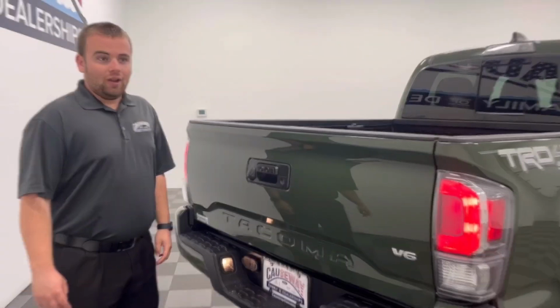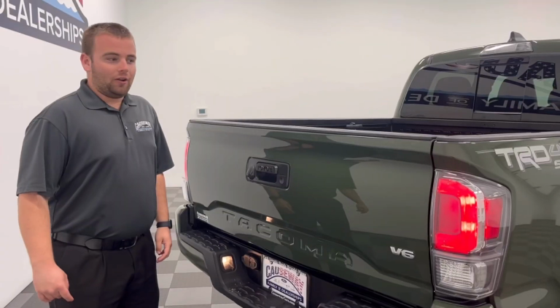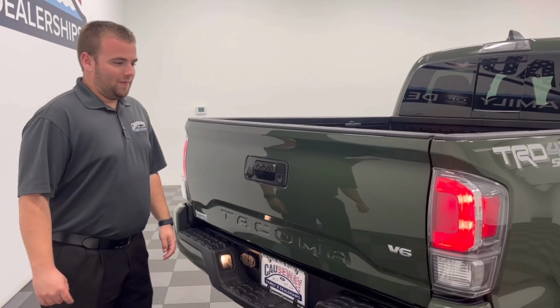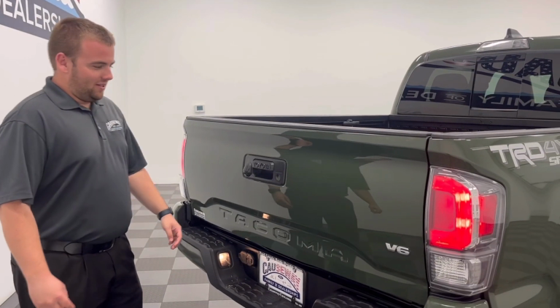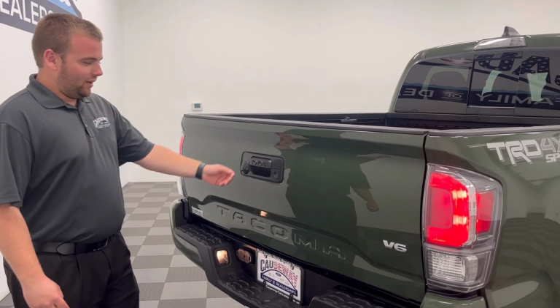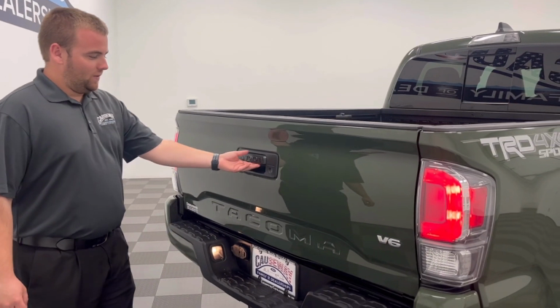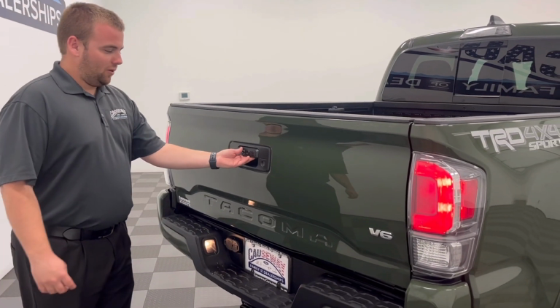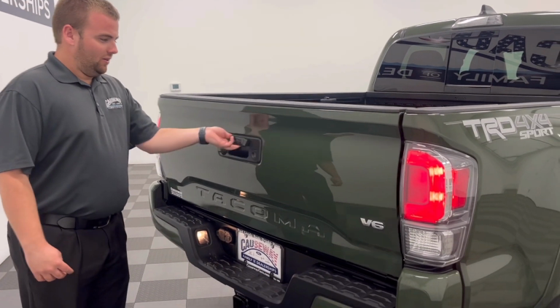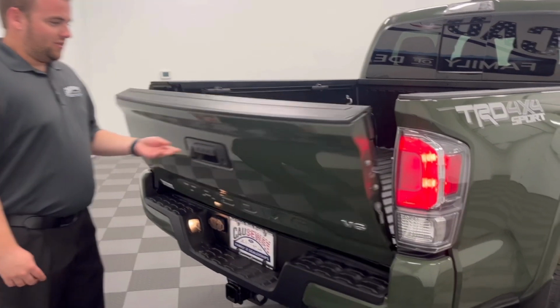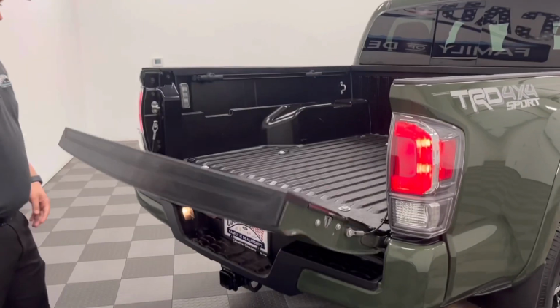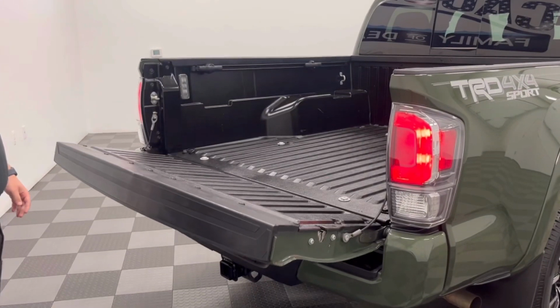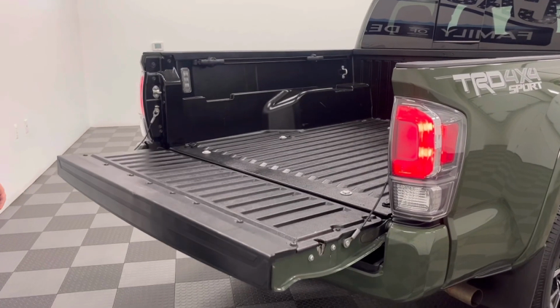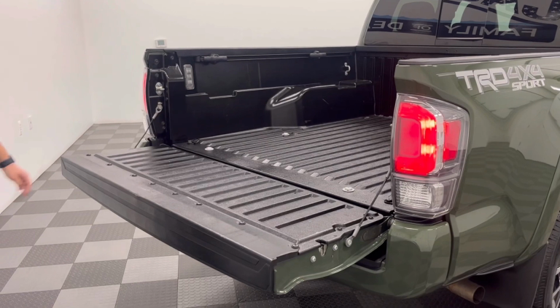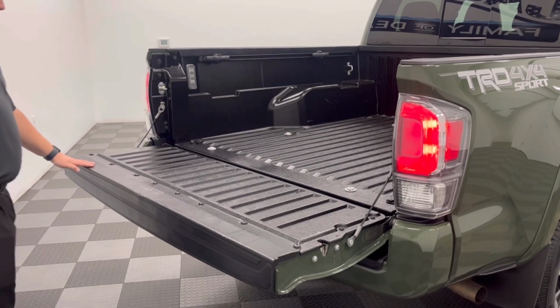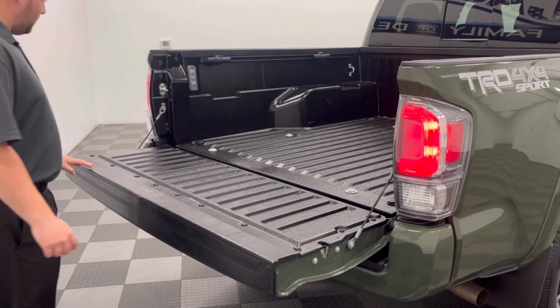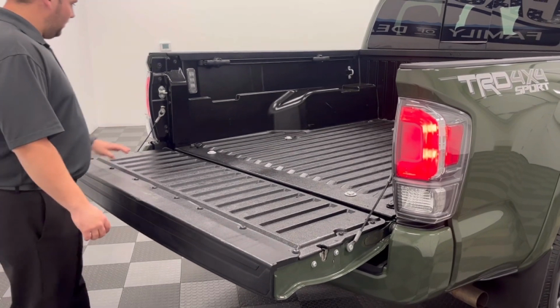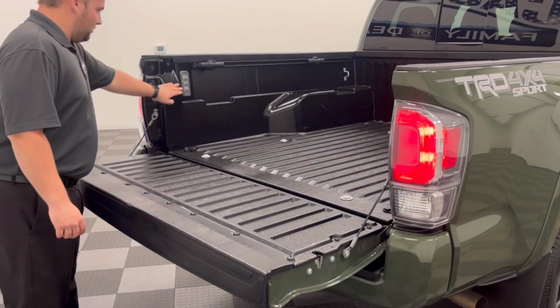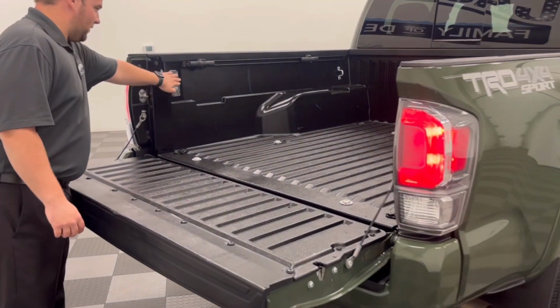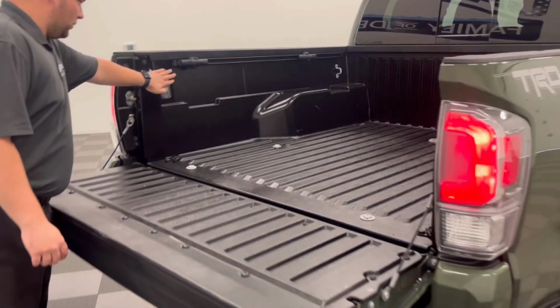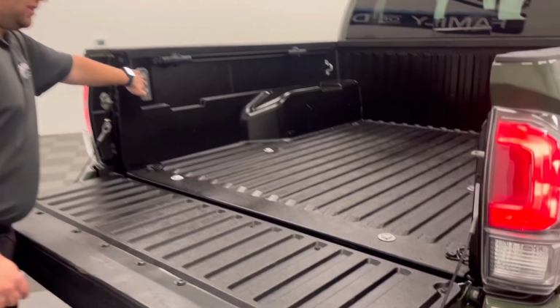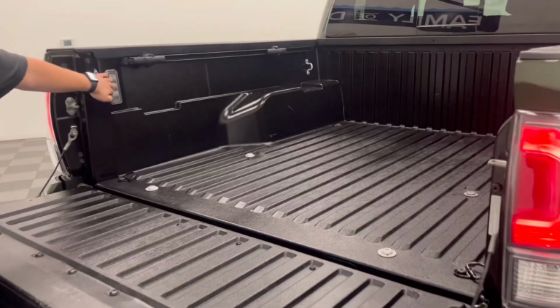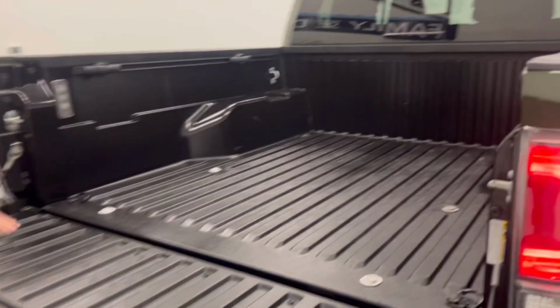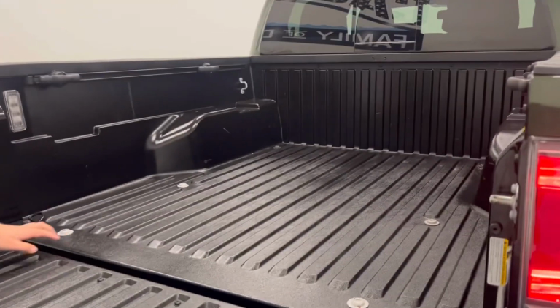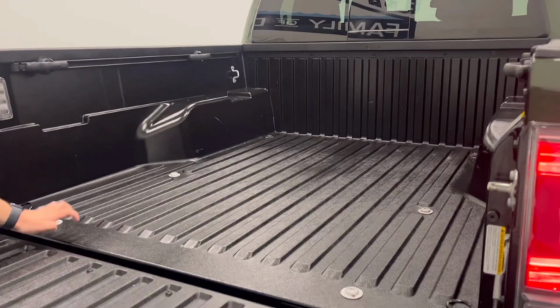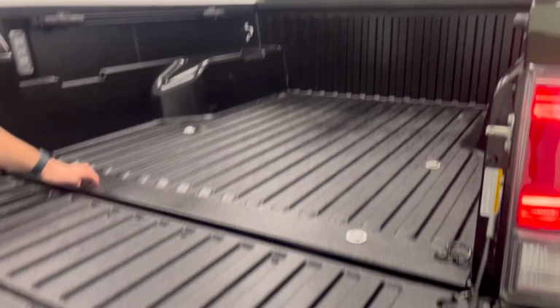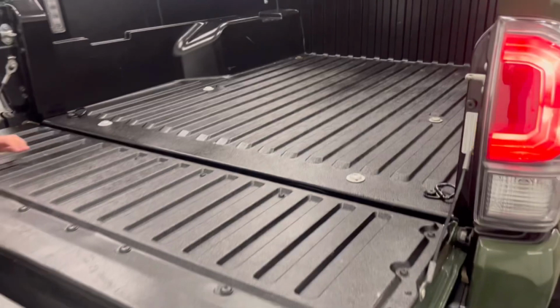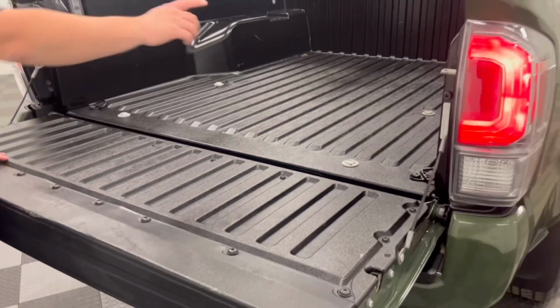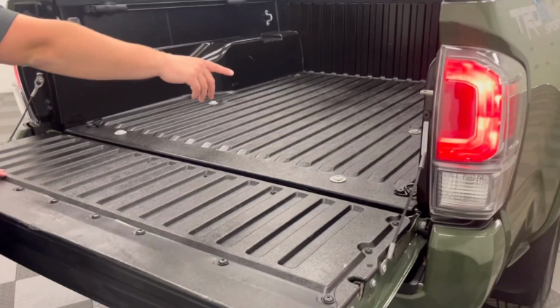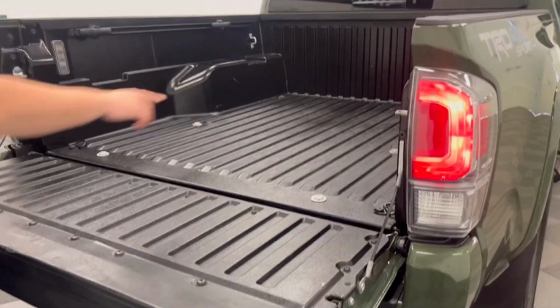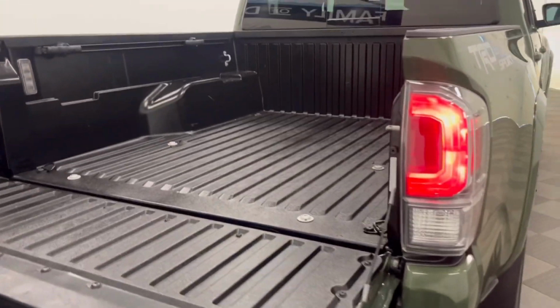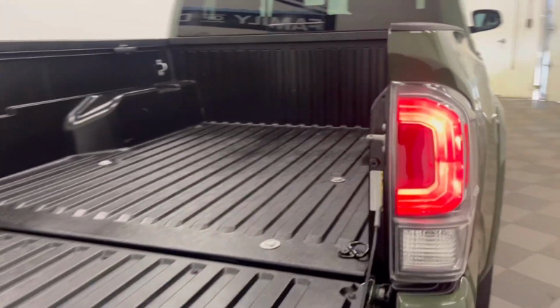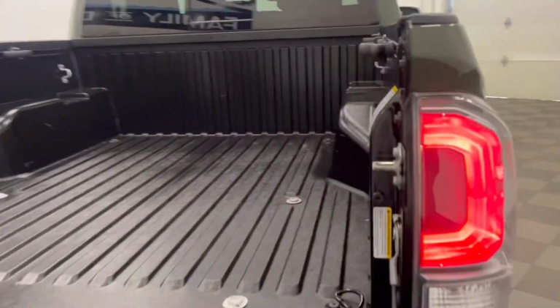Alright, now coming back to the tailgate of the Tacoma, this does have the soft opening. It also has your LED bed lighting as well, including your bed liner, and also a 400-watt outlet.